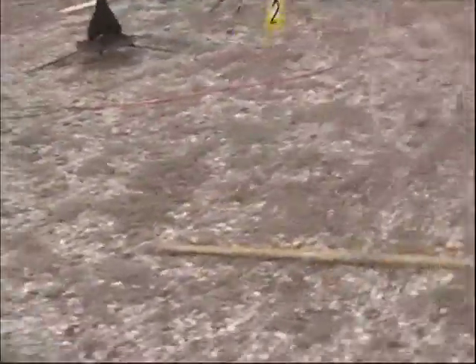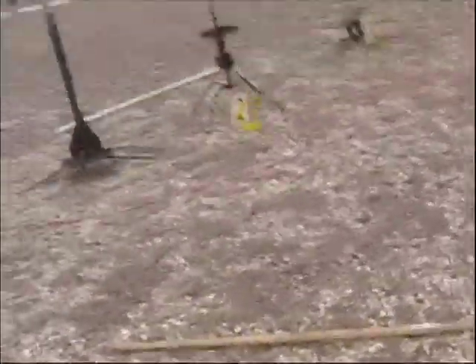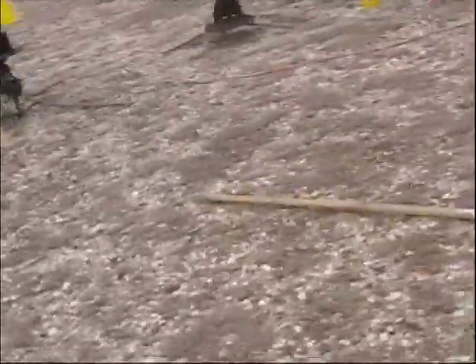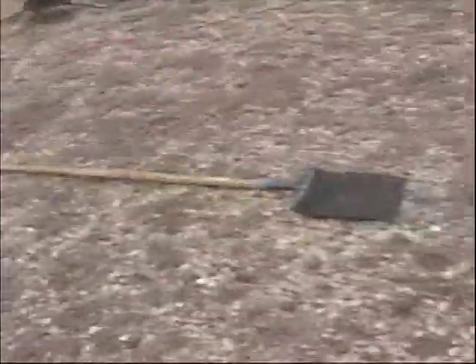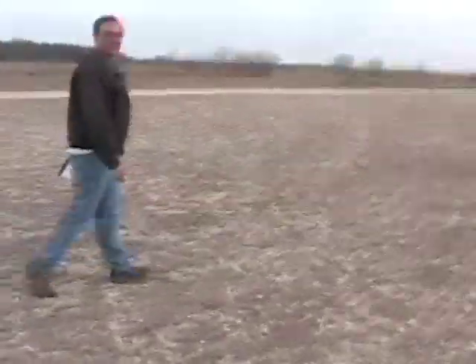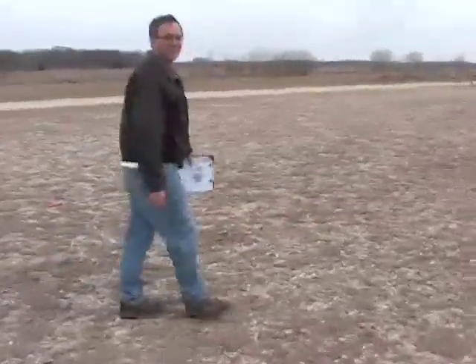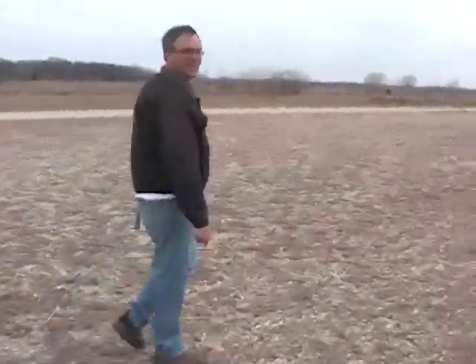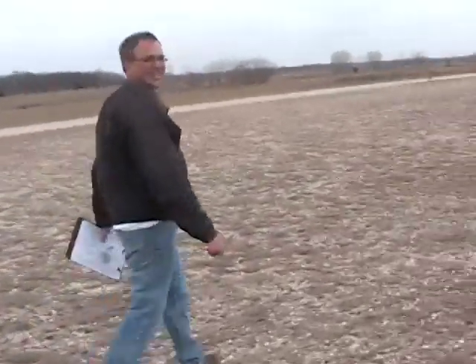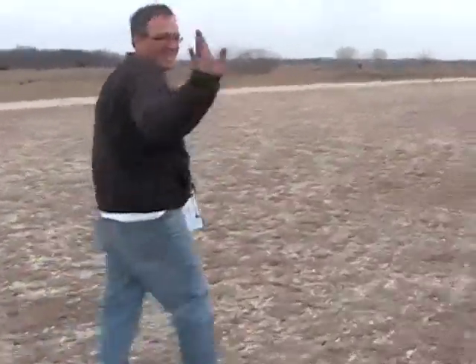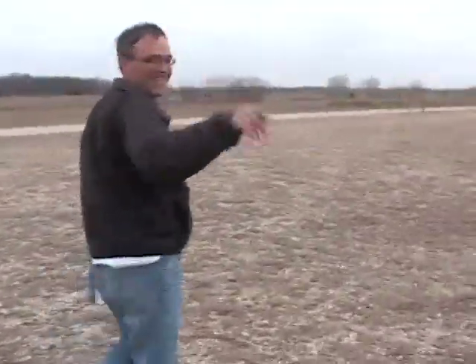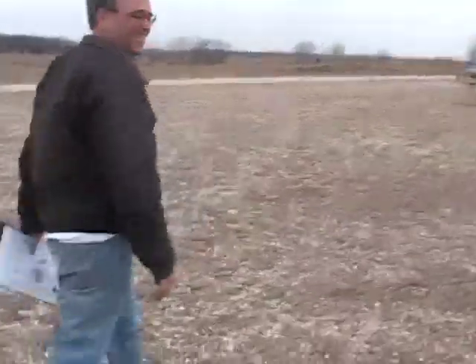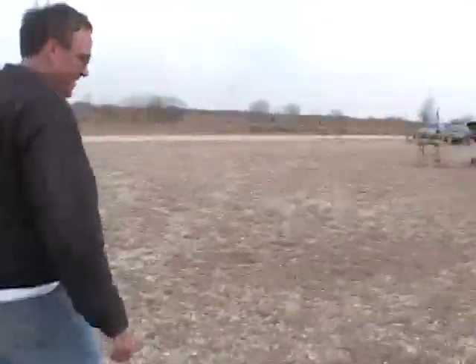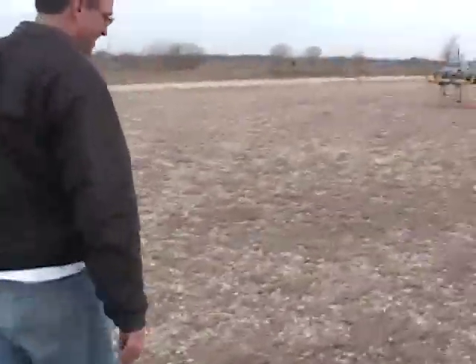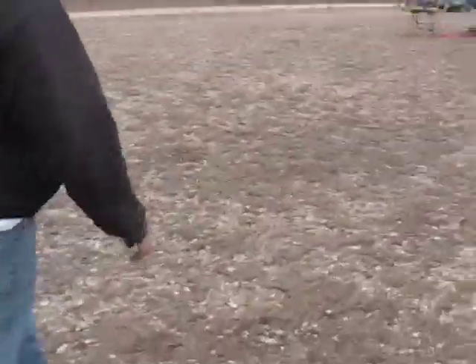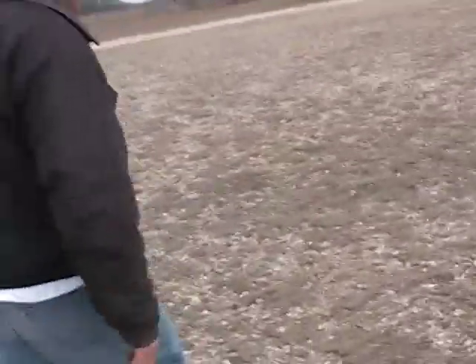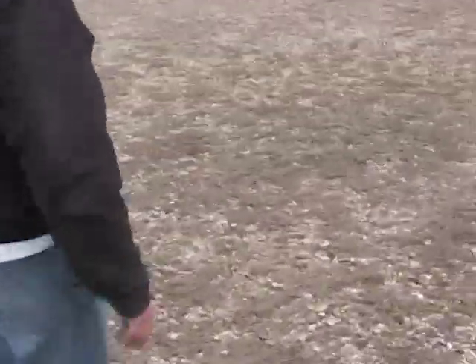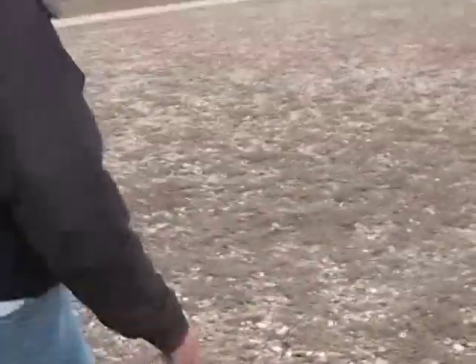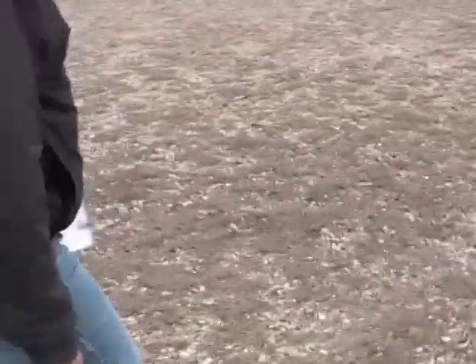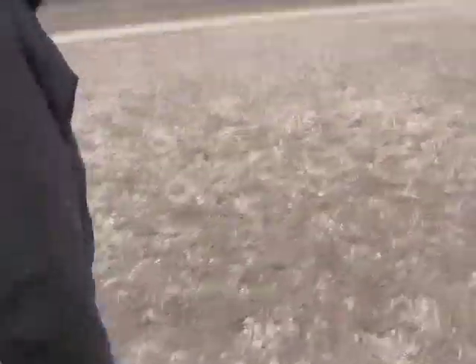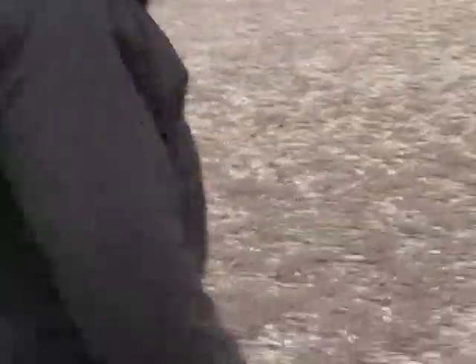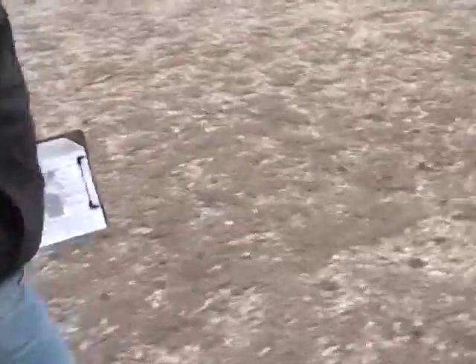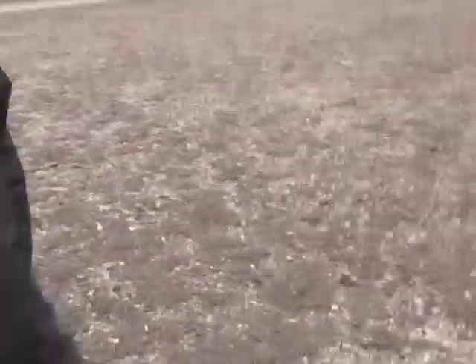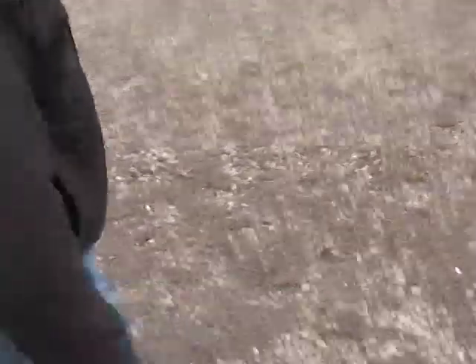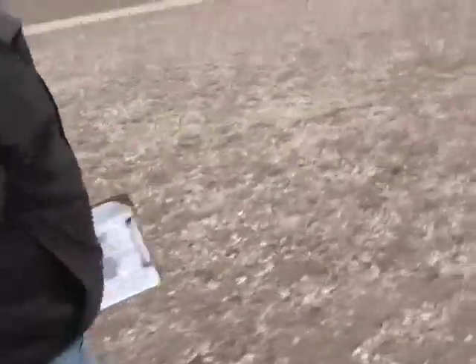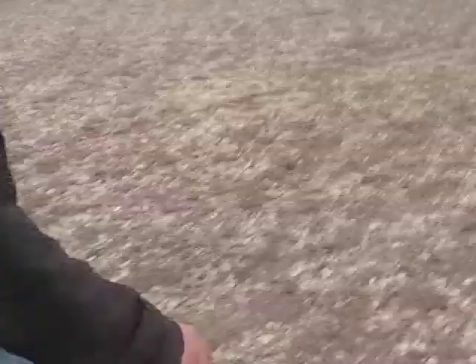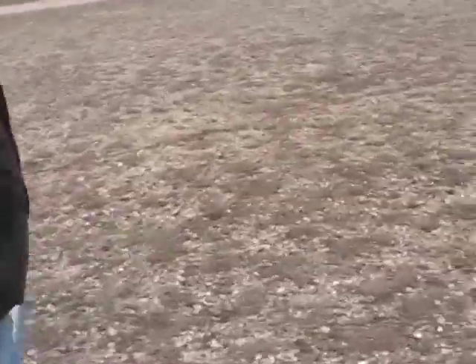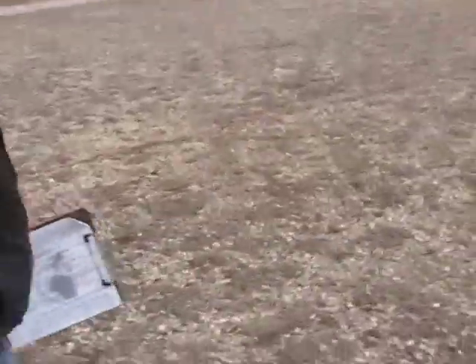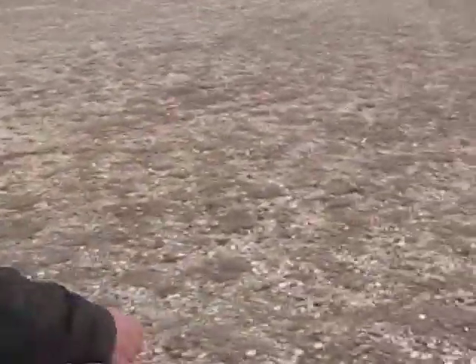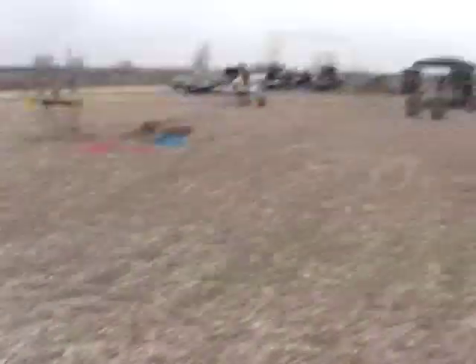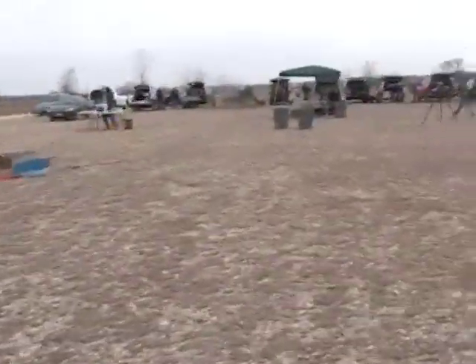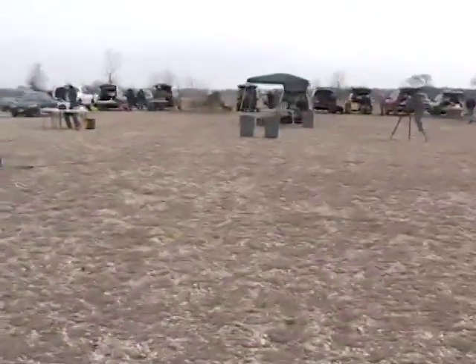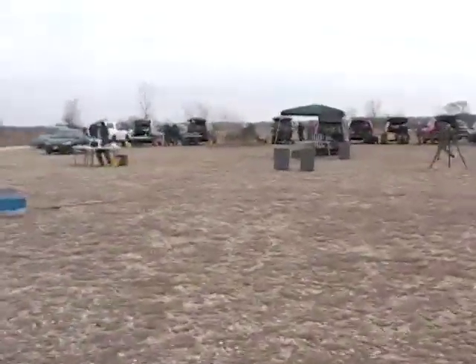This is Paul. This is my RSO. What are you called? RSO. RSO. There we go. Range Safety Officer.